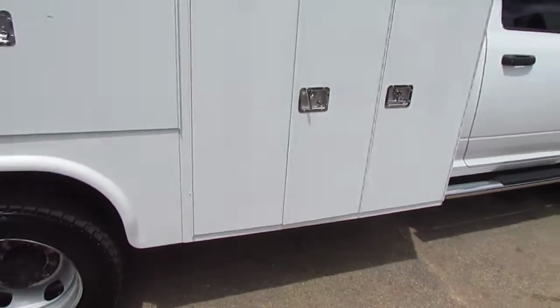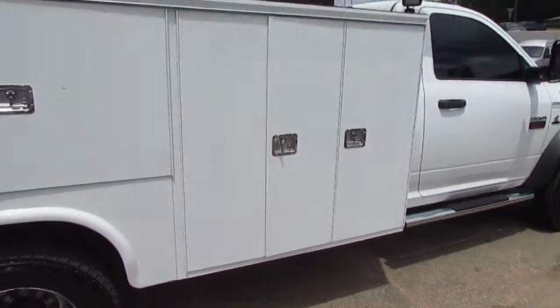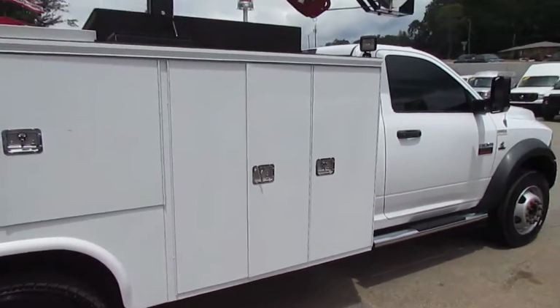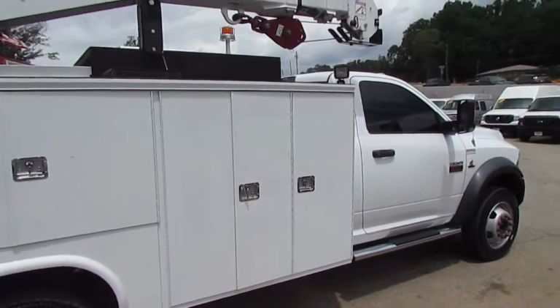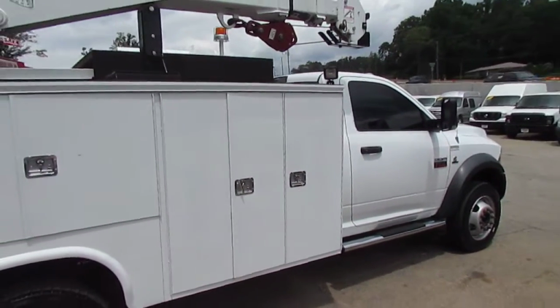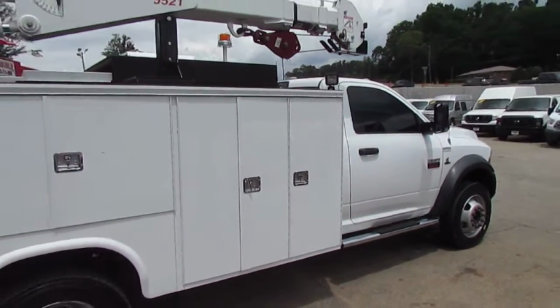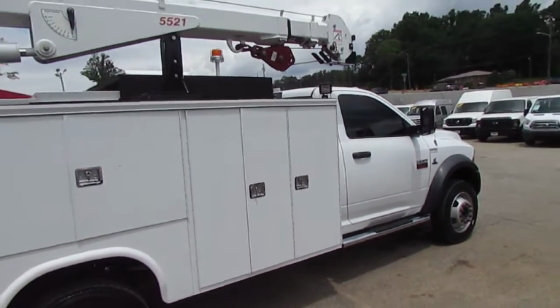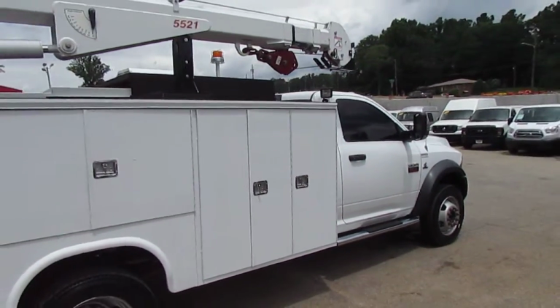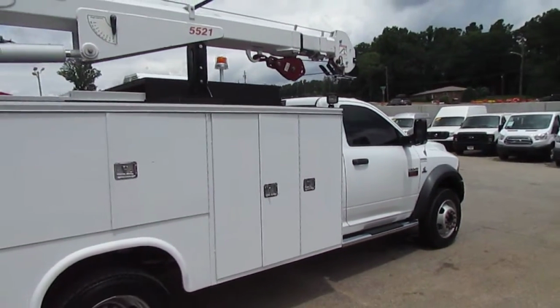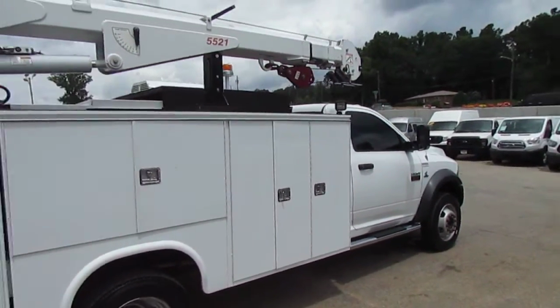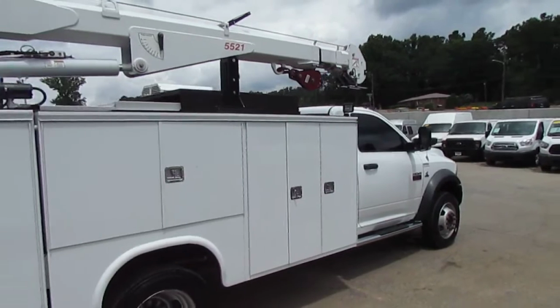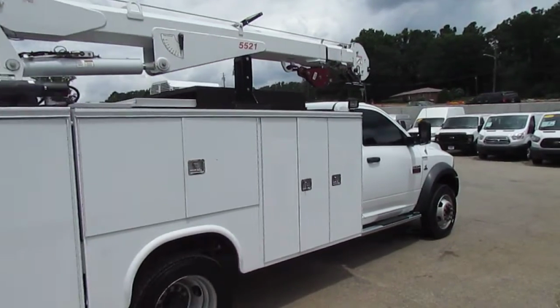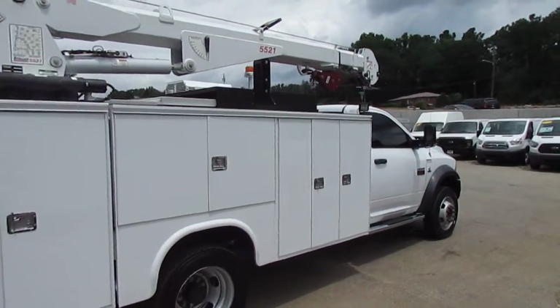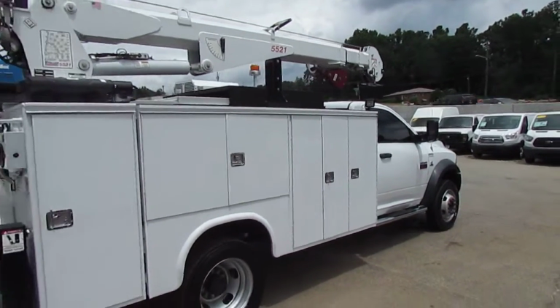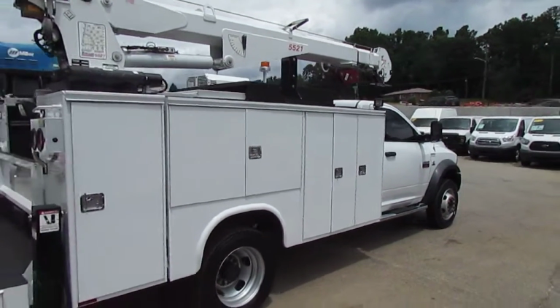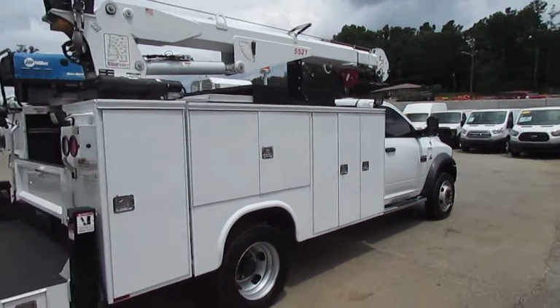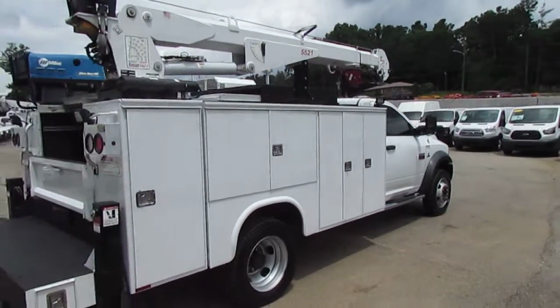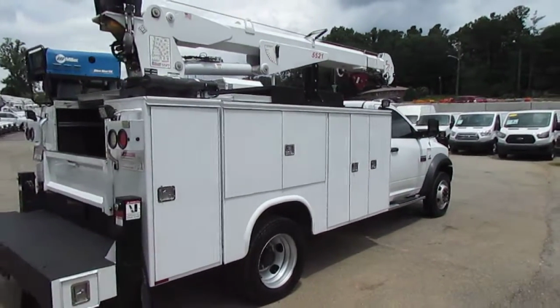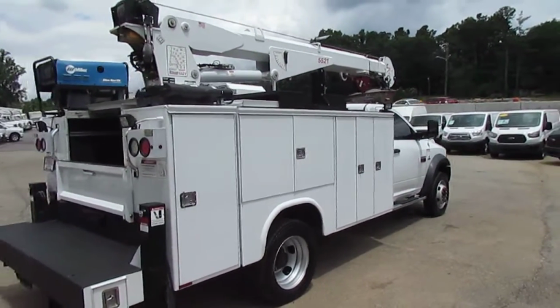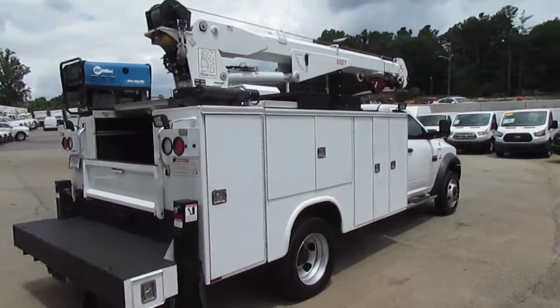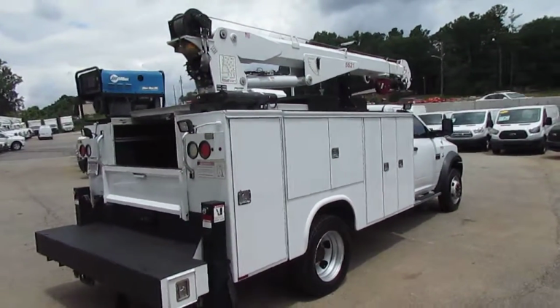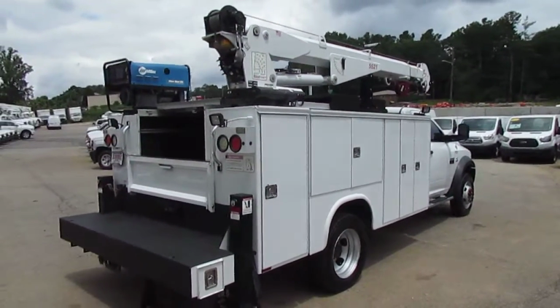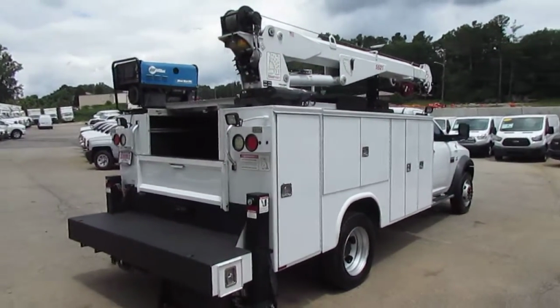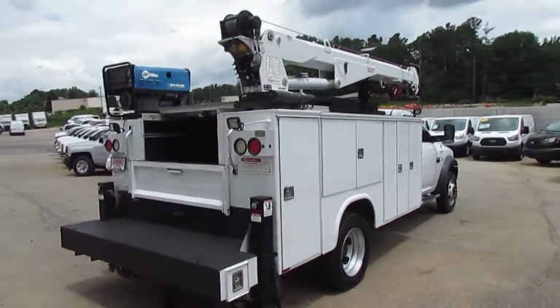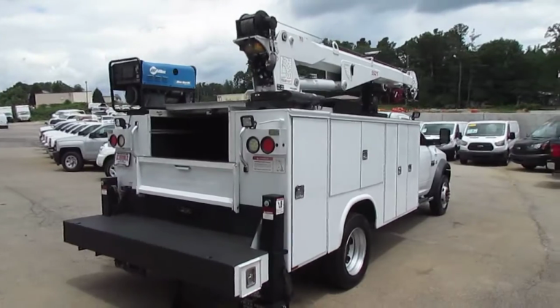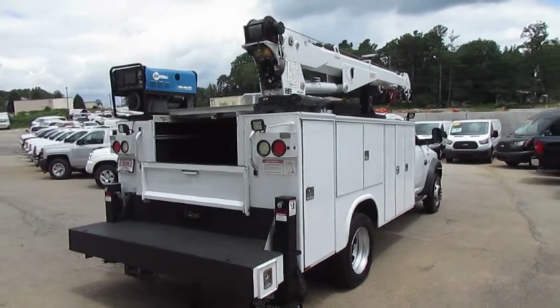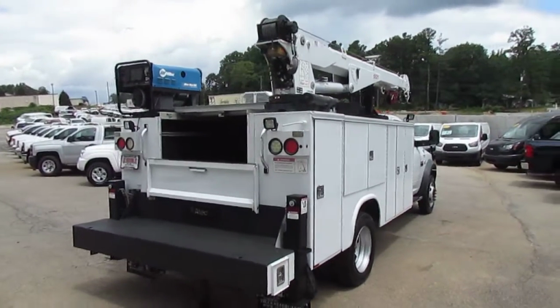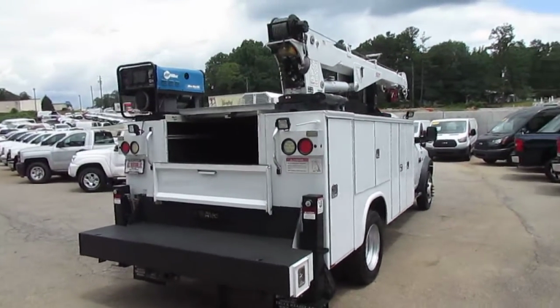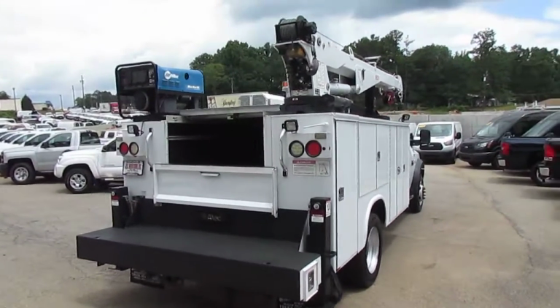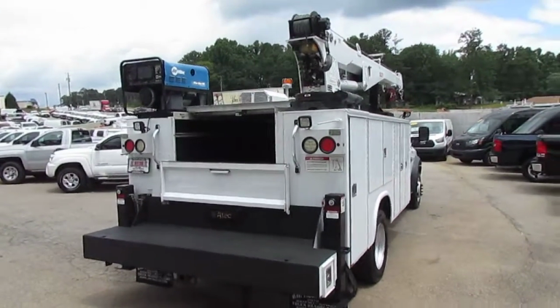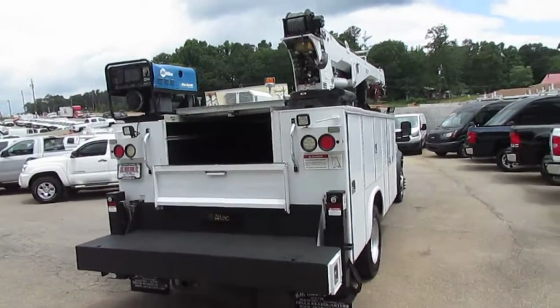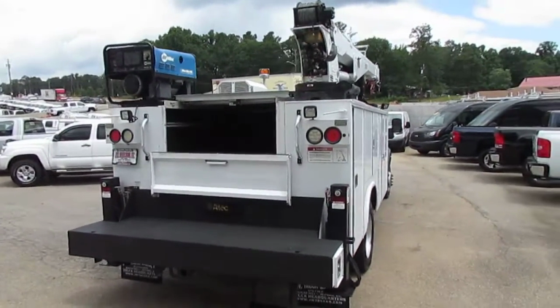Remember folks, we always have great financing options here at JW Truck Sales. Interest rates start as low as 3.75%, zero money down, 100% financing. We have options — no payments for 6 months.